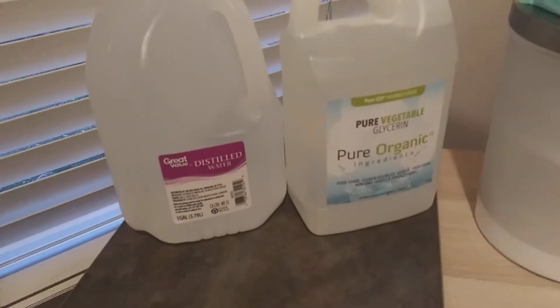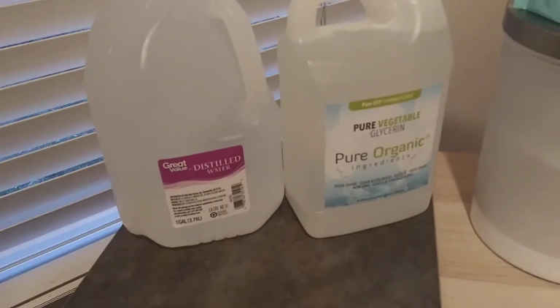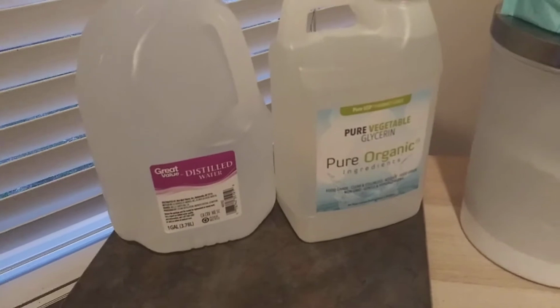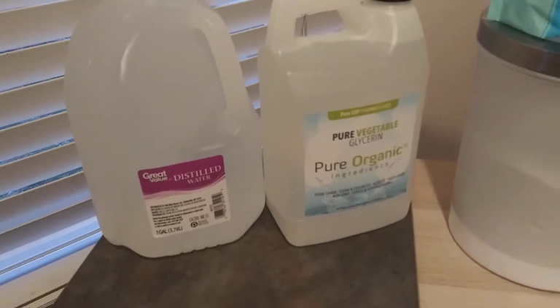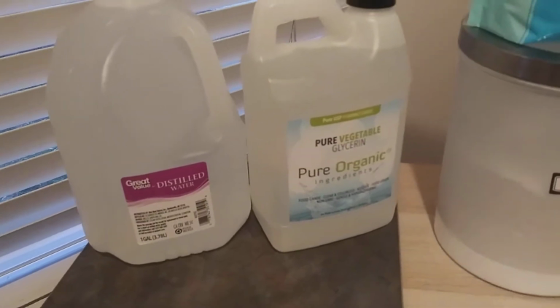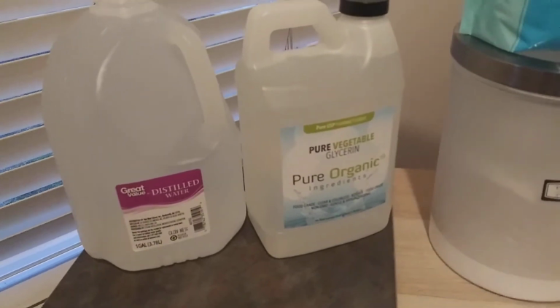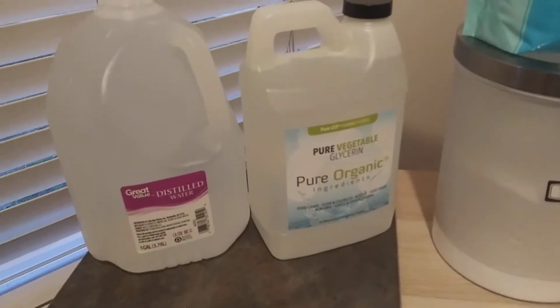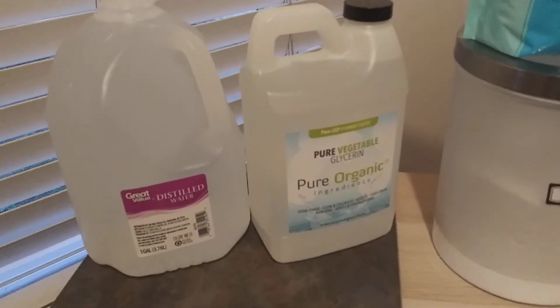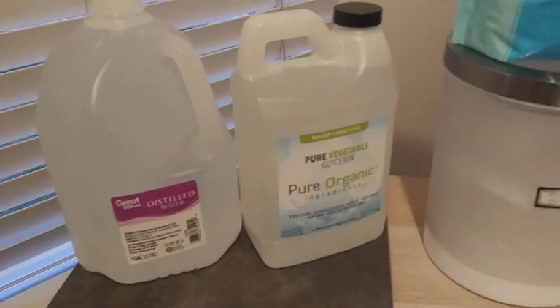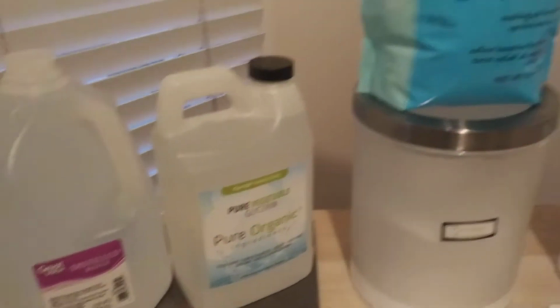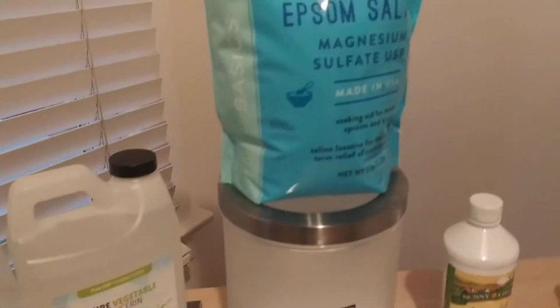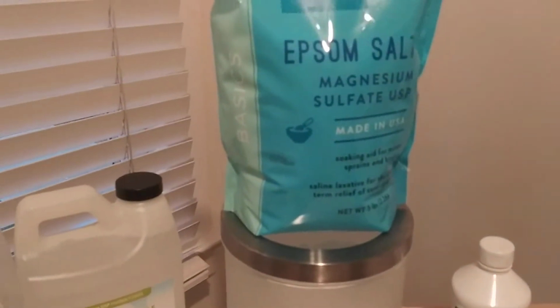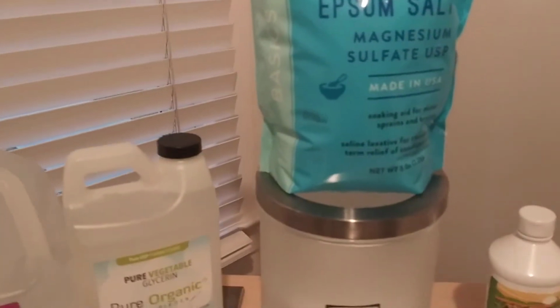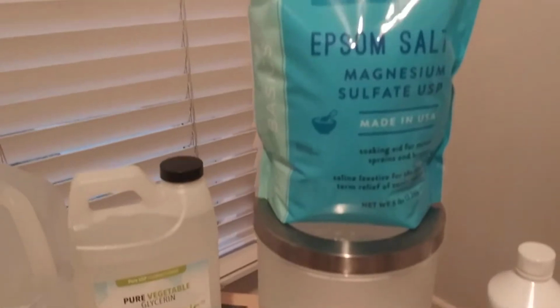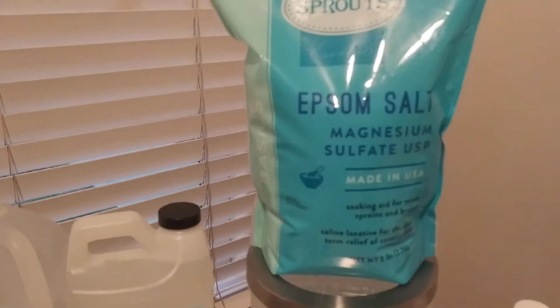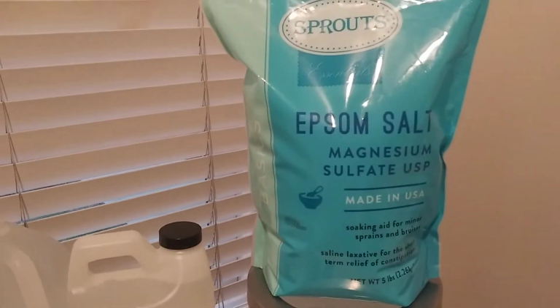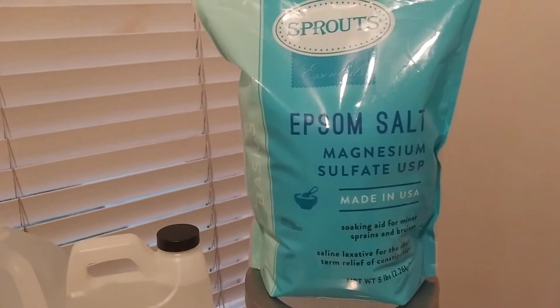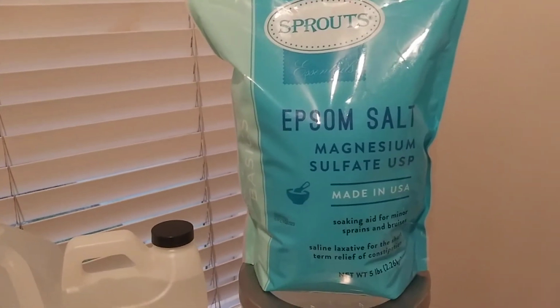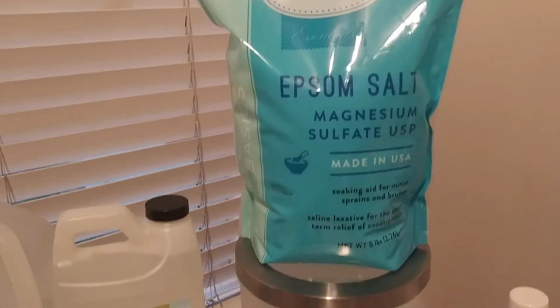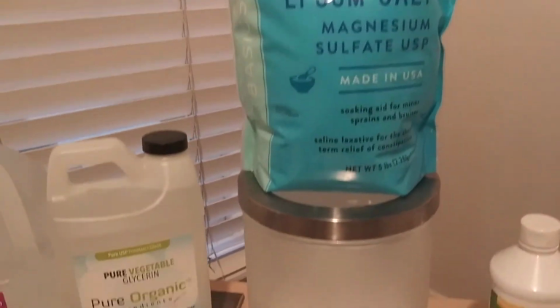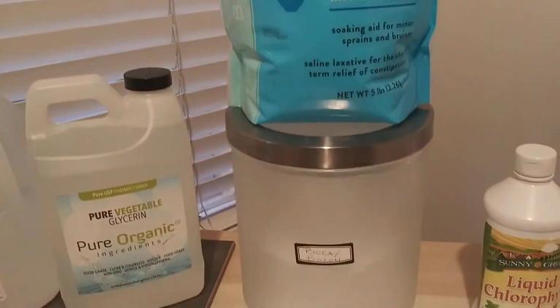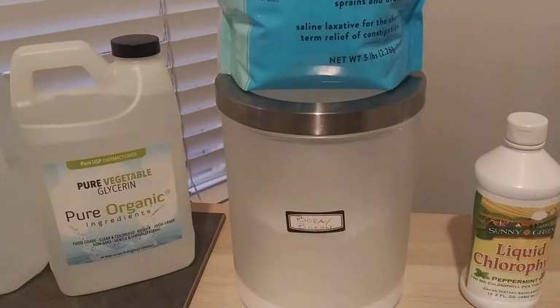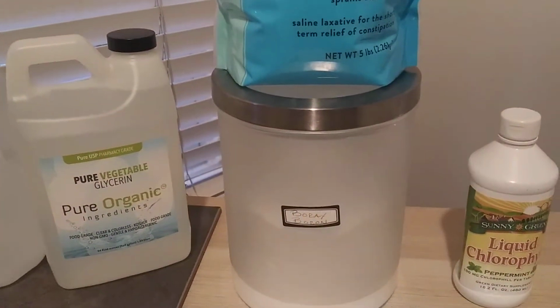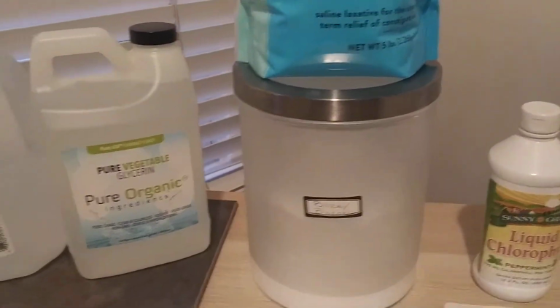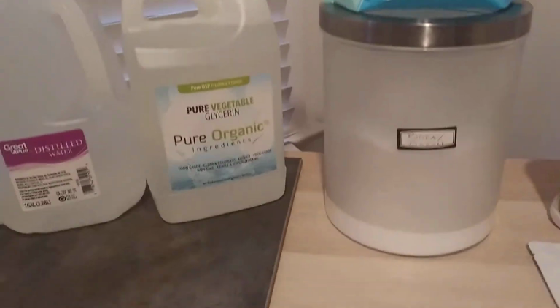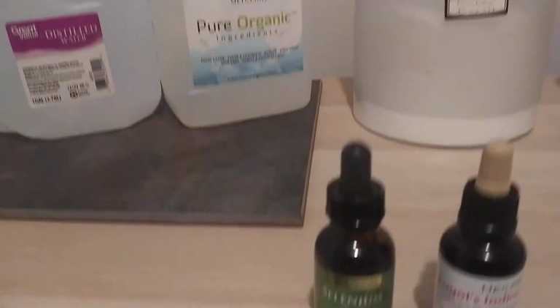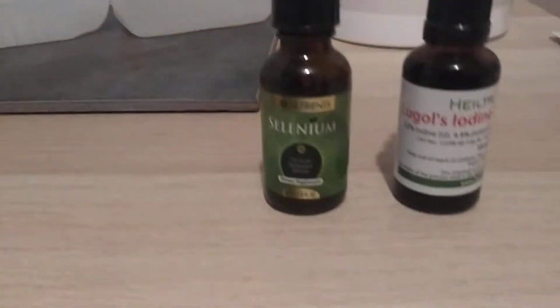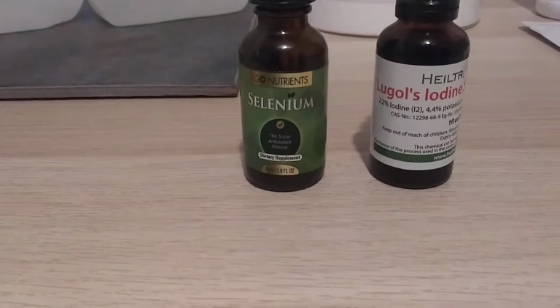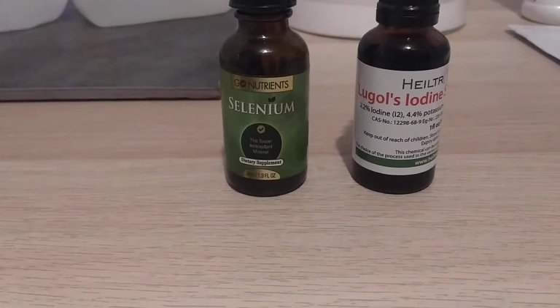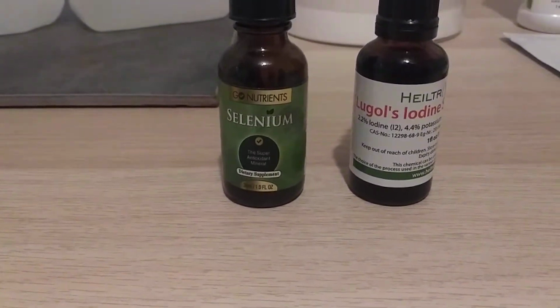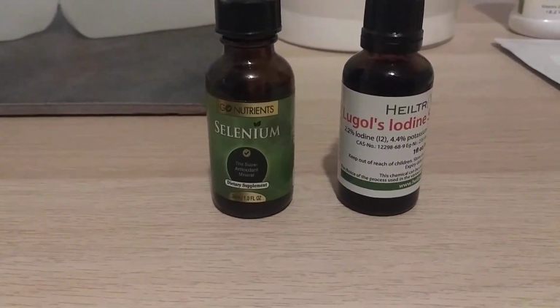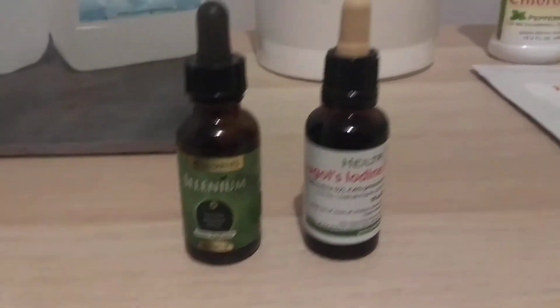To start off, distilled water is my base with vegetable glycerin, and then I have Epsom salt with magnesium sulfate. I do the borax, and then the selenium and Lugol's iodine.